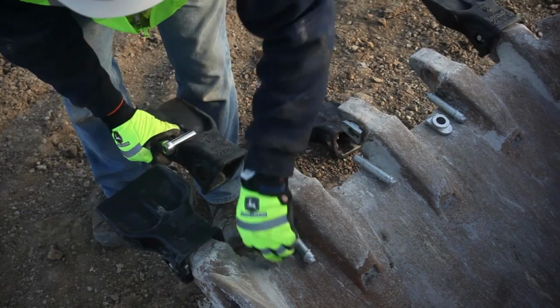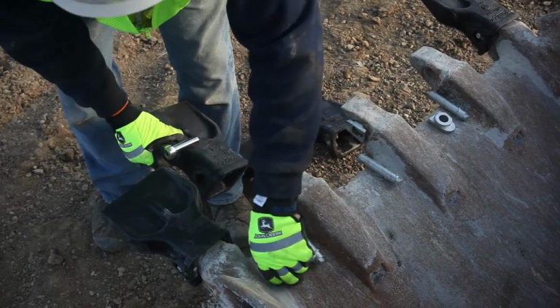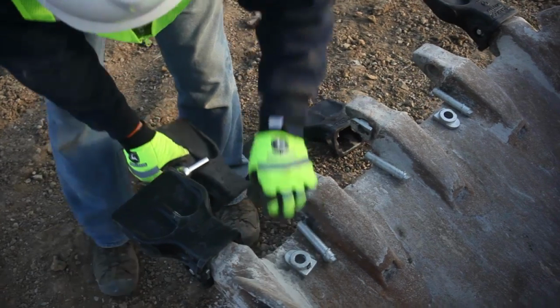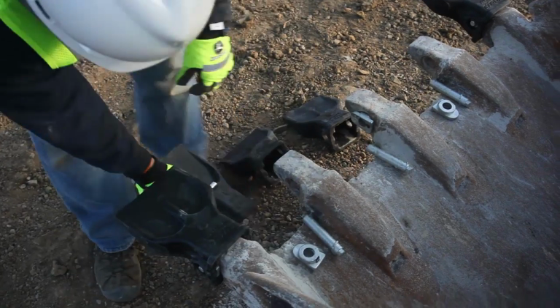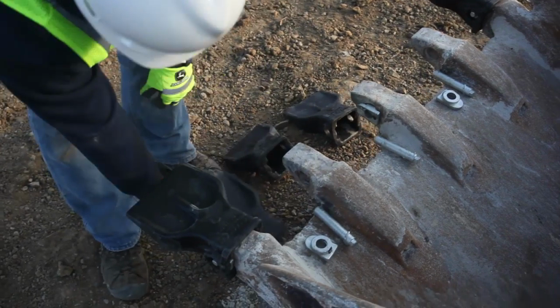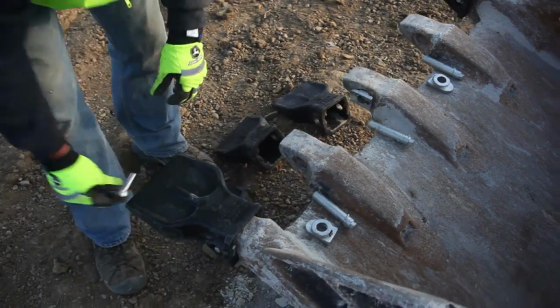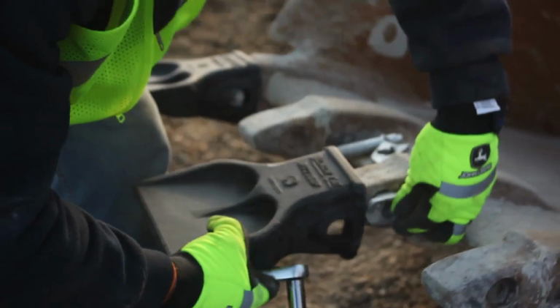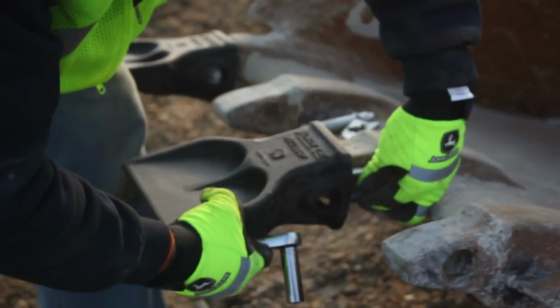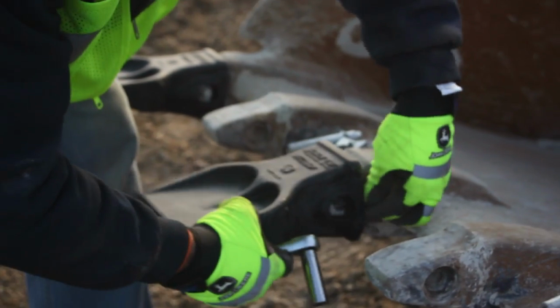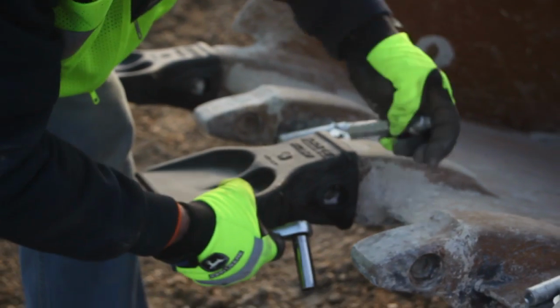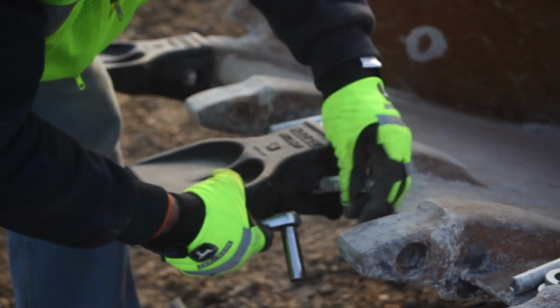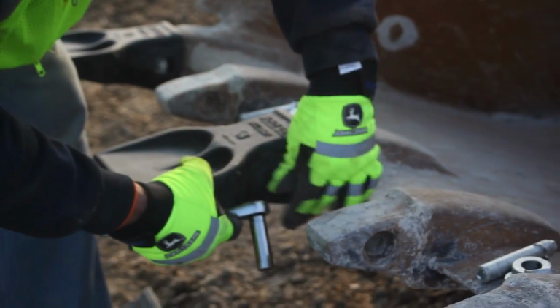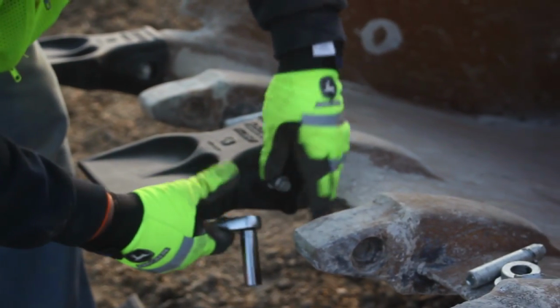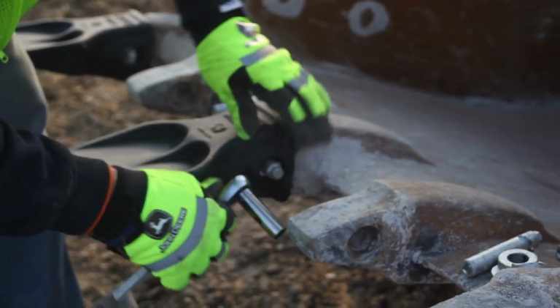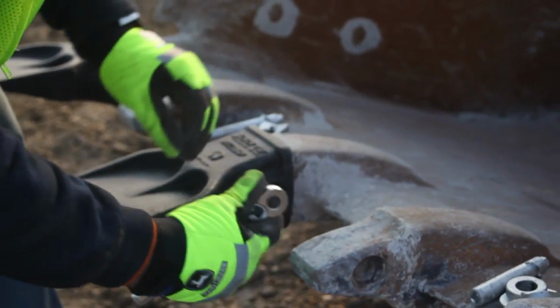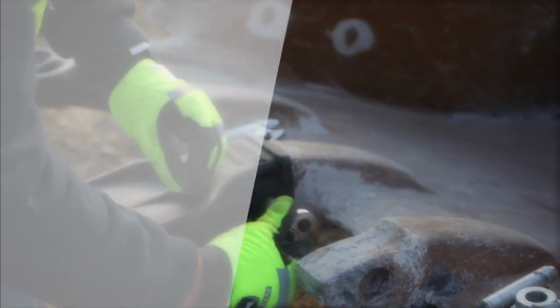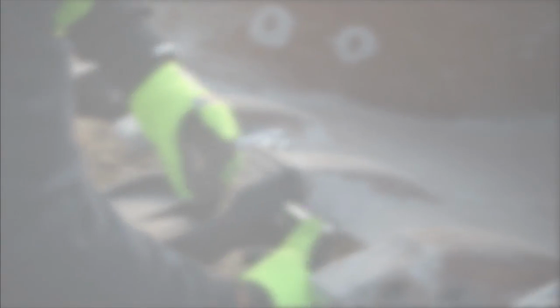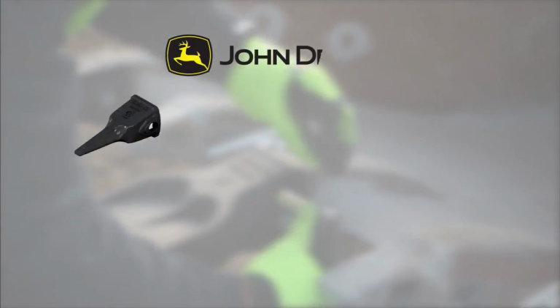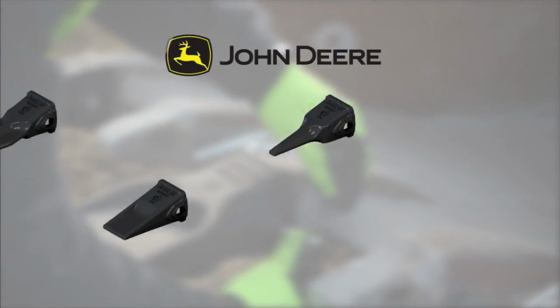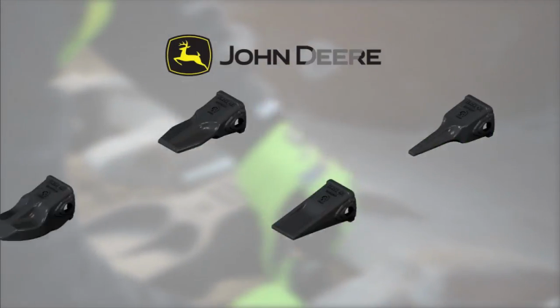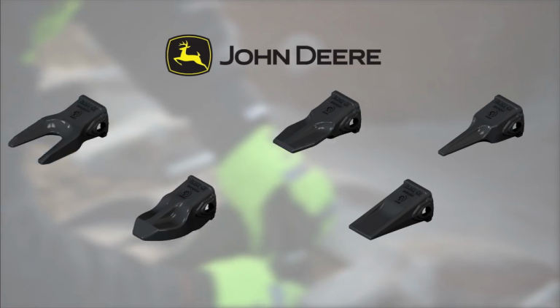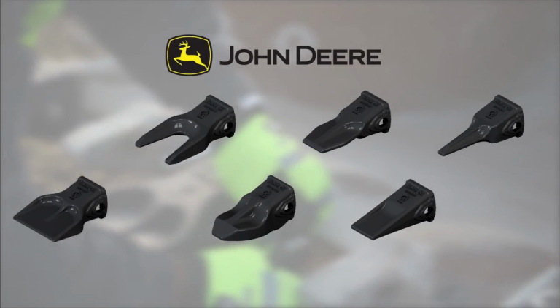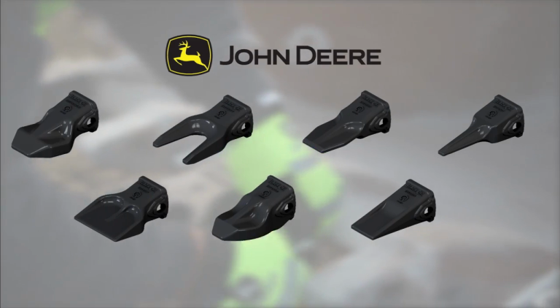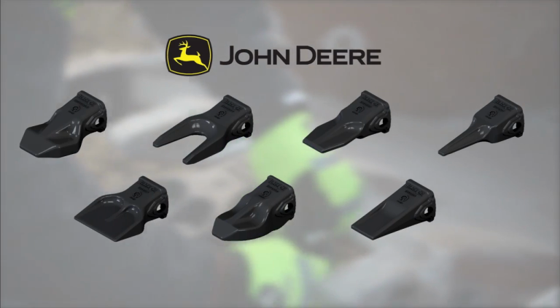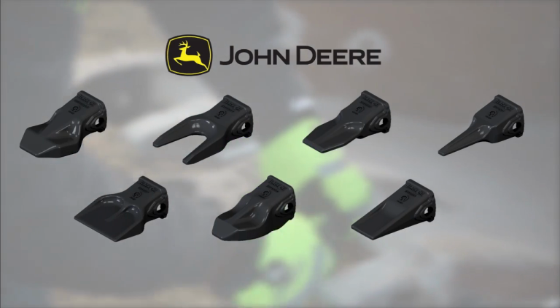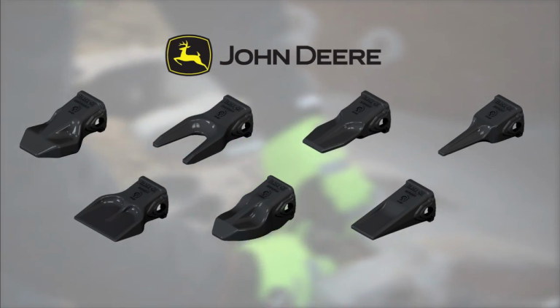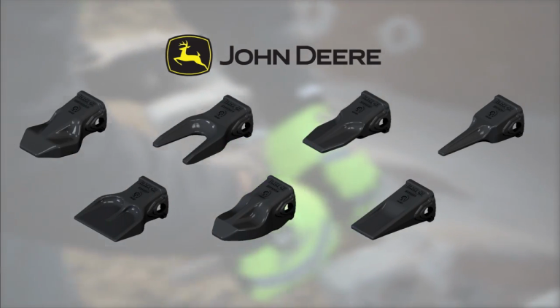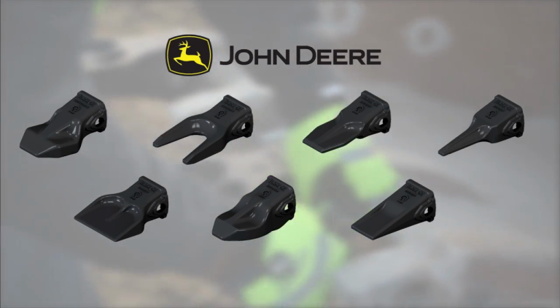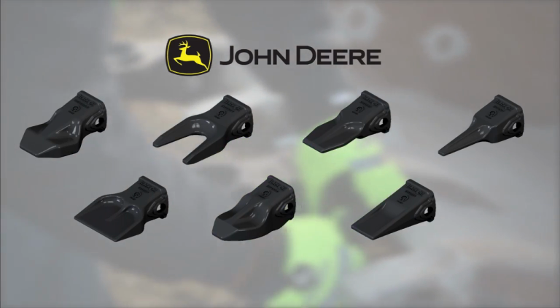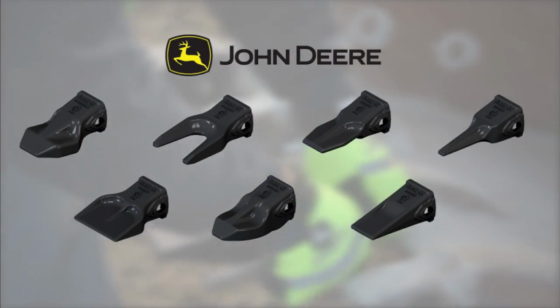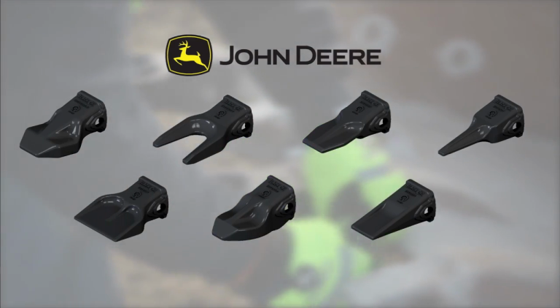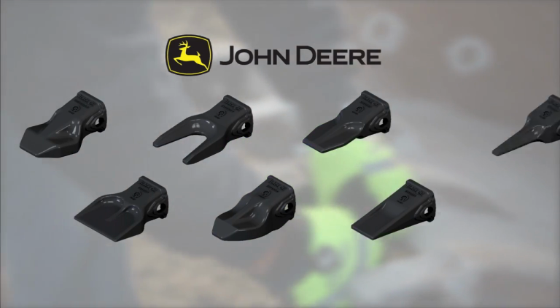With the hammerless design, teeth can be removed and installed in any order. This system also offers a variety of different tooth profiles to meet your needs.